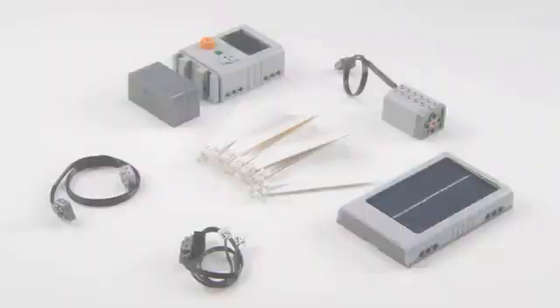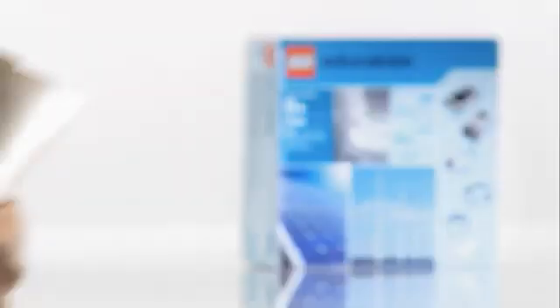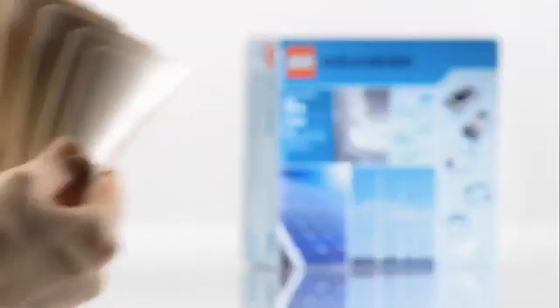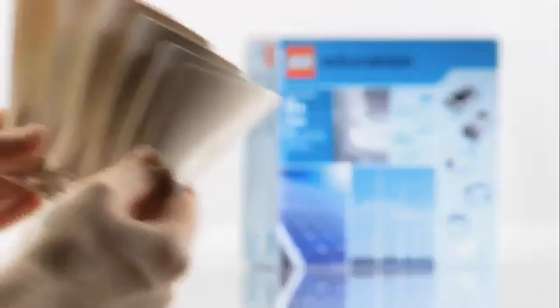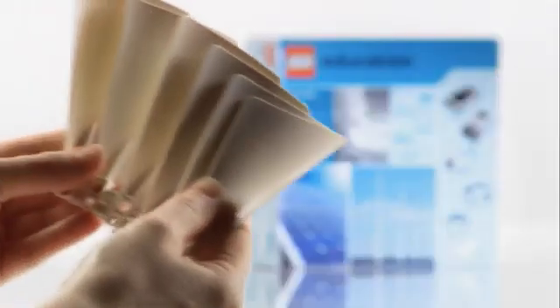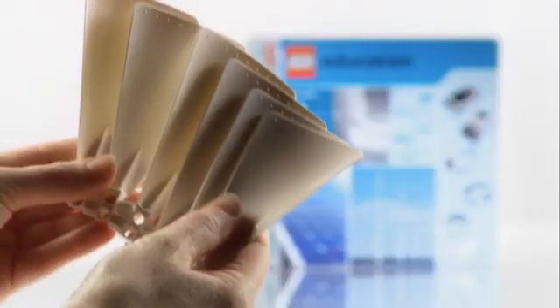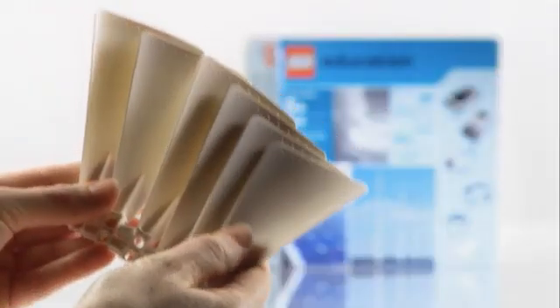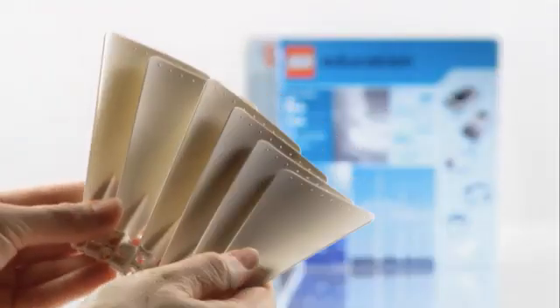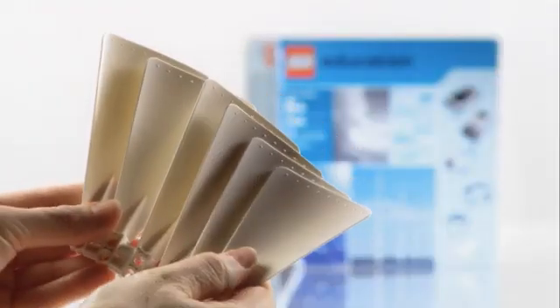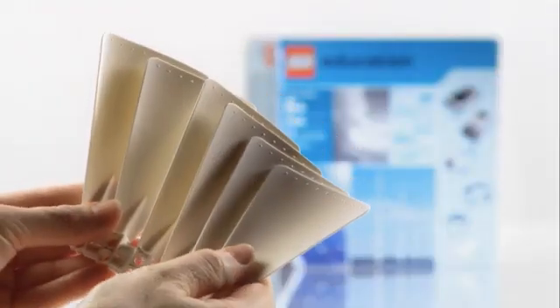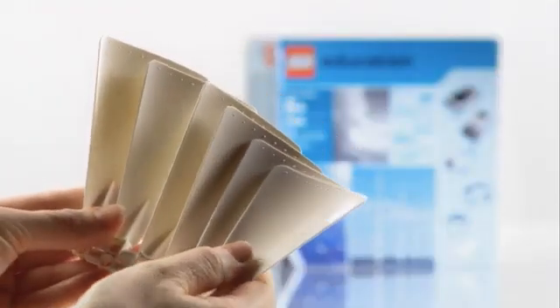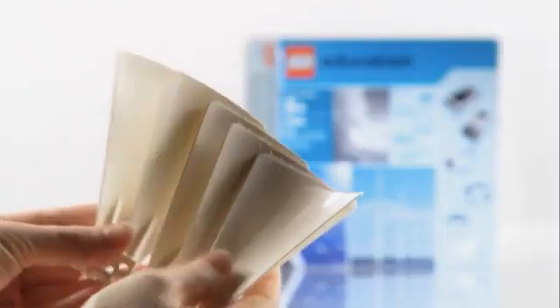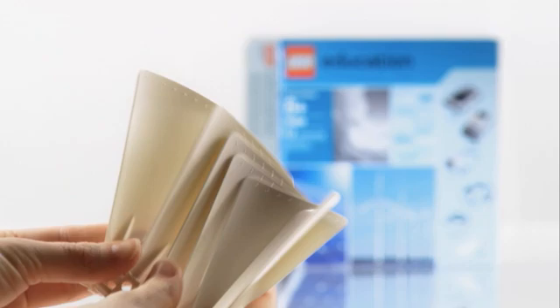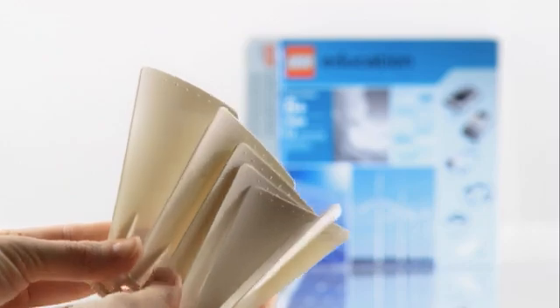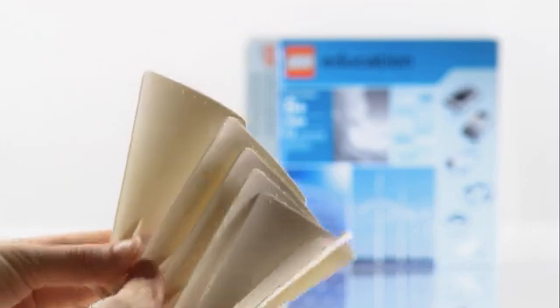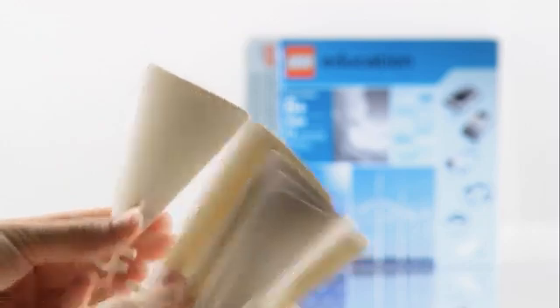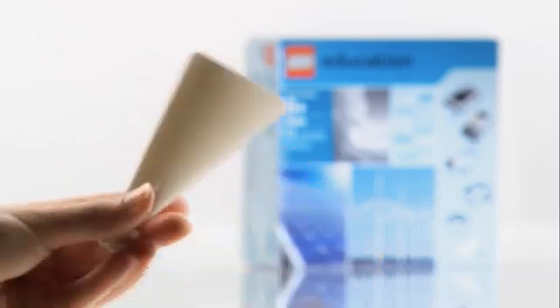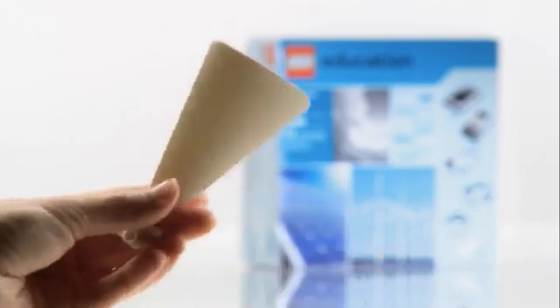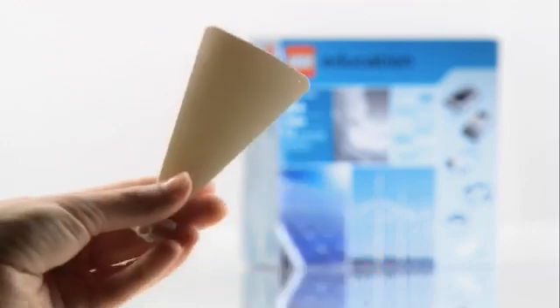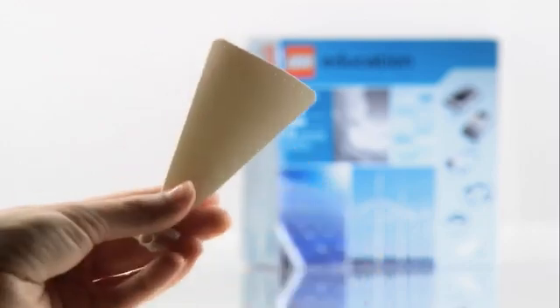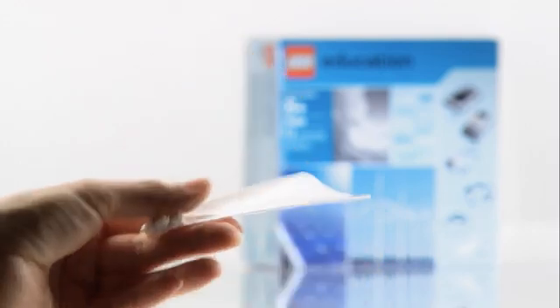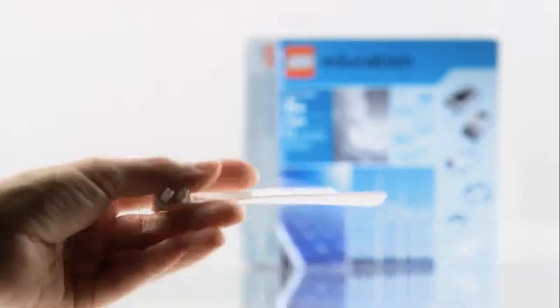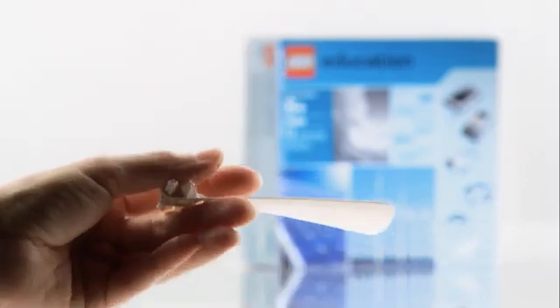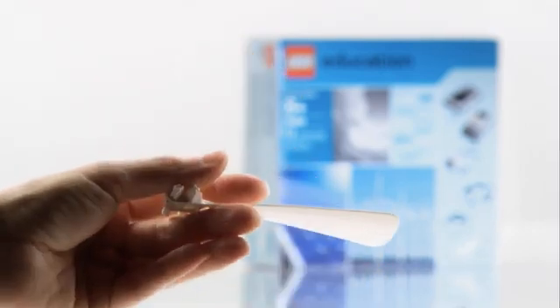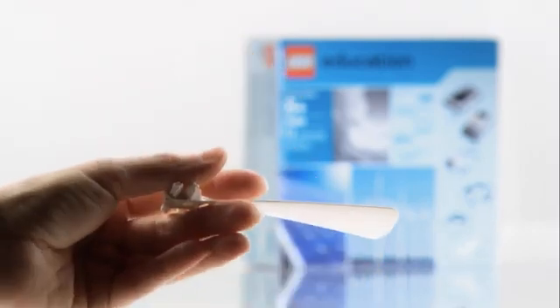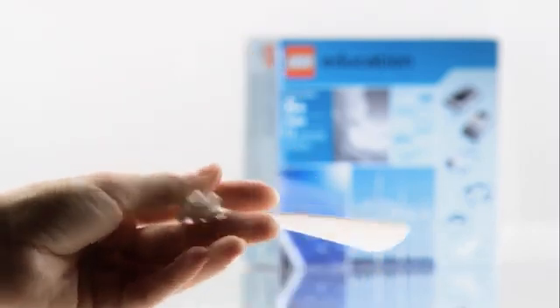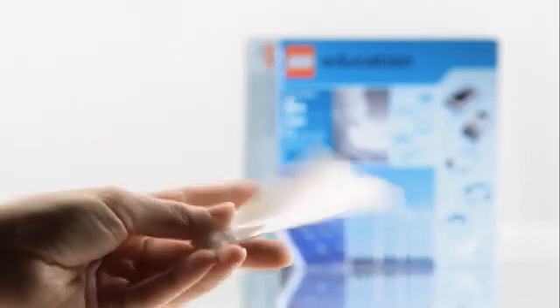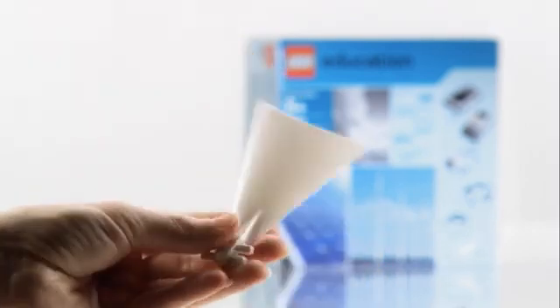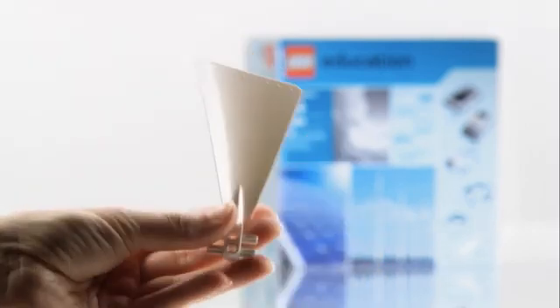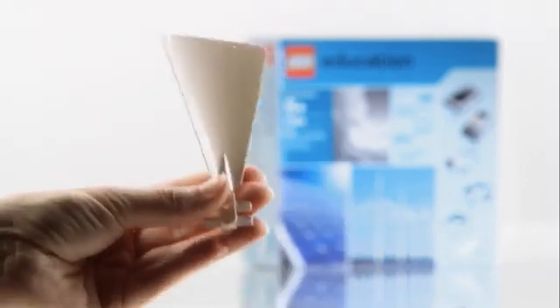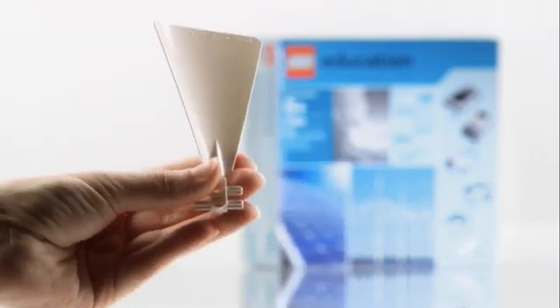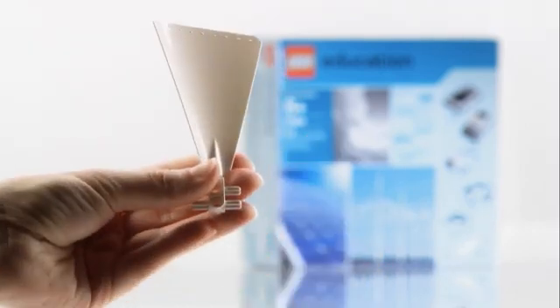The six blades have a unique design enabling them to be used in the wind turbine models as well as the hydro turbine models.